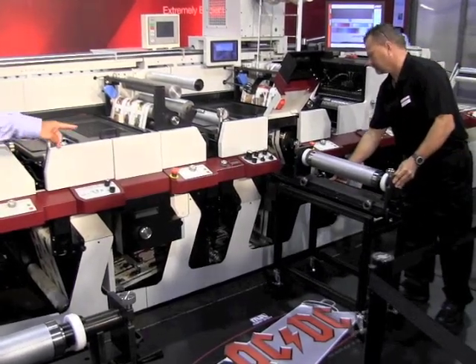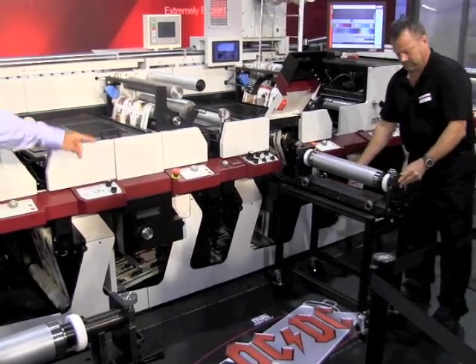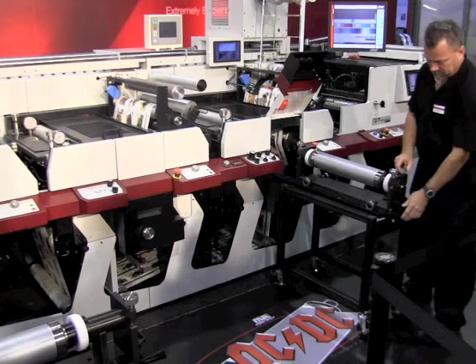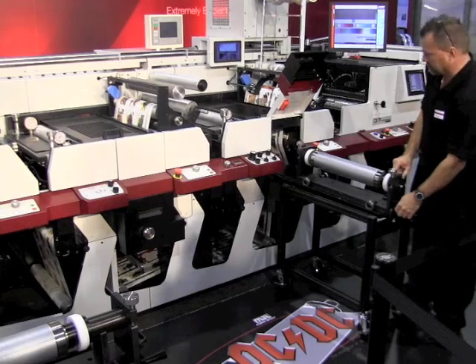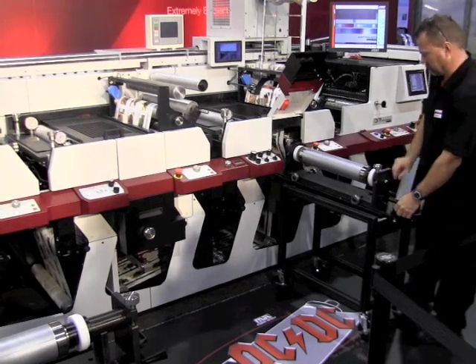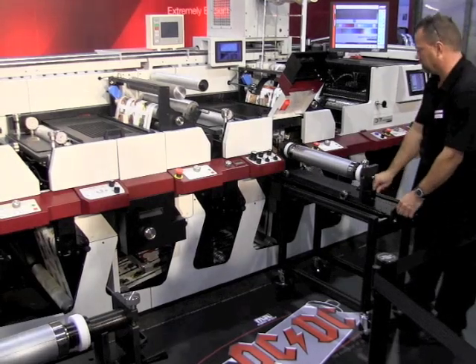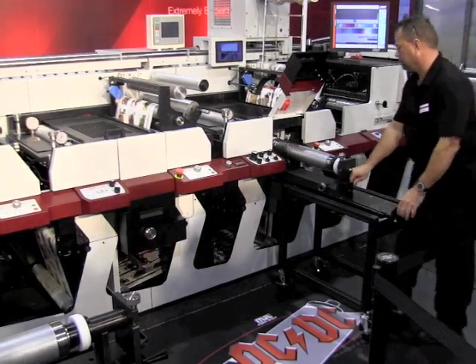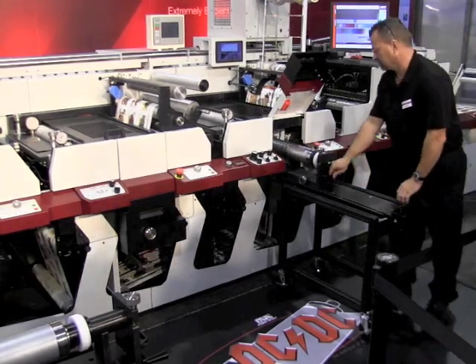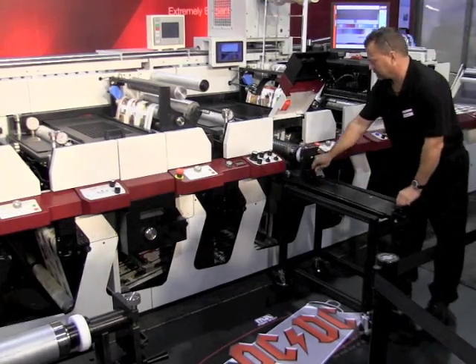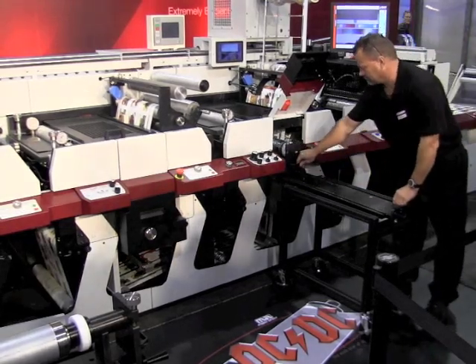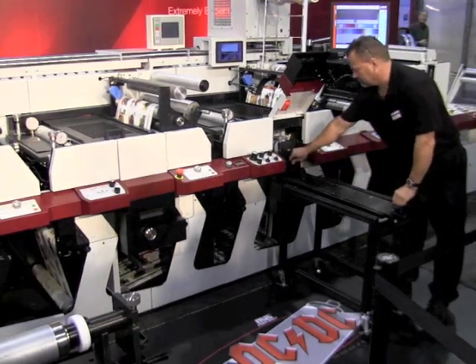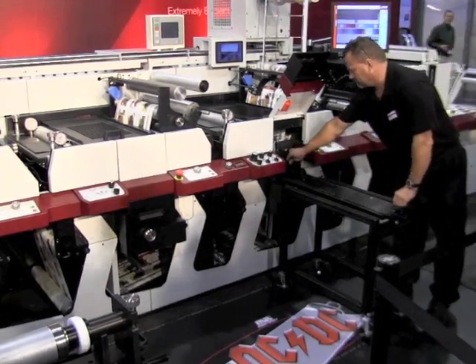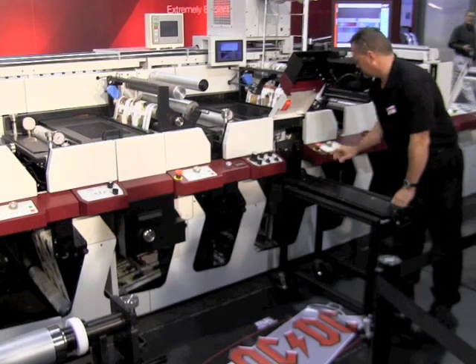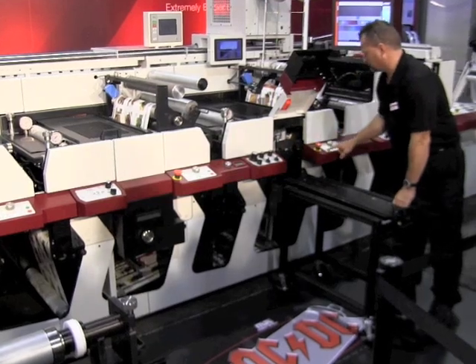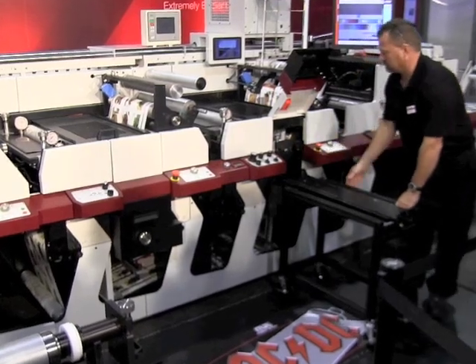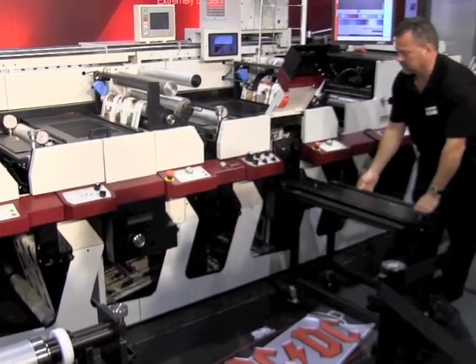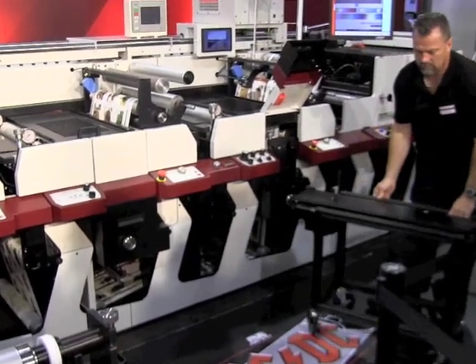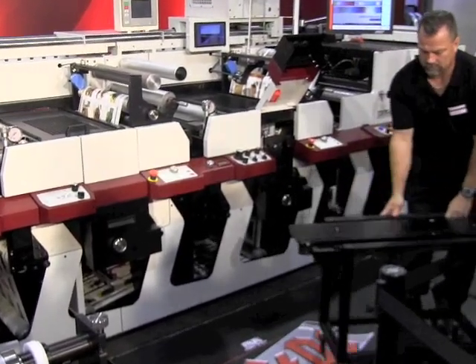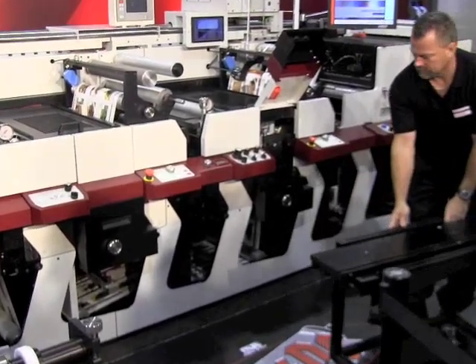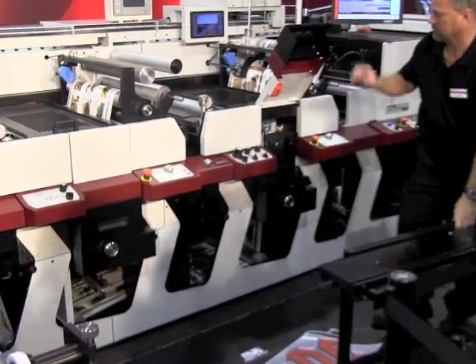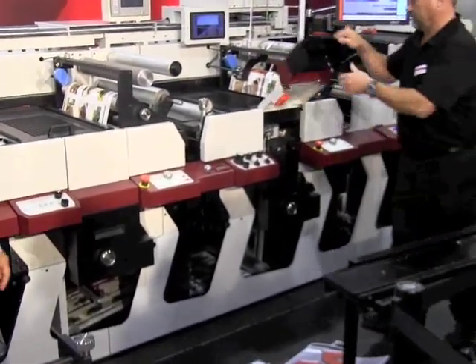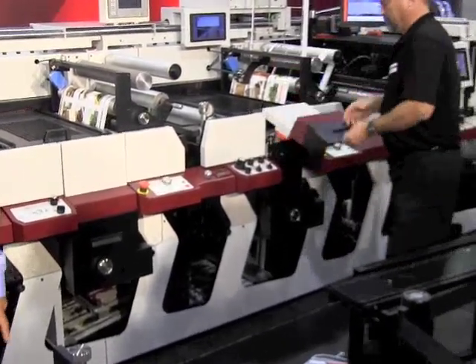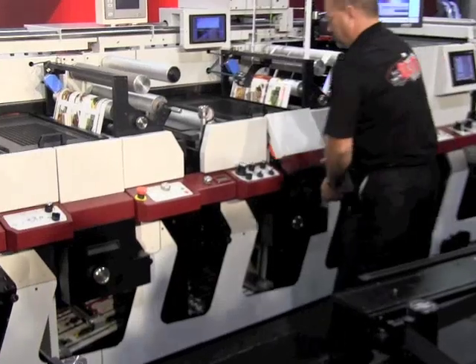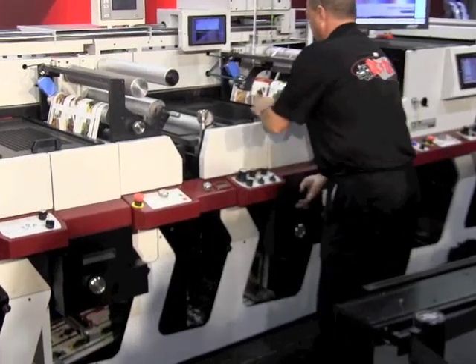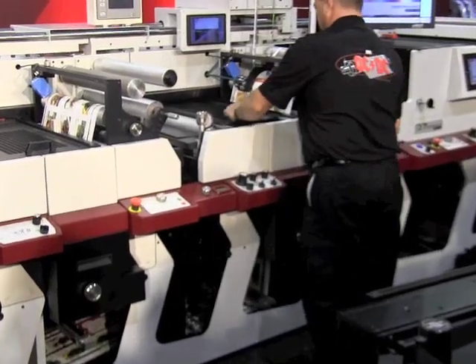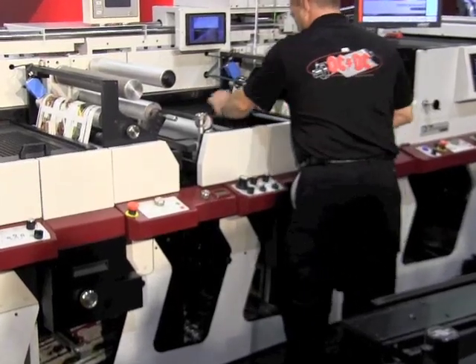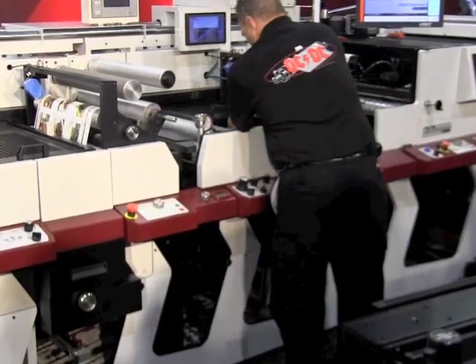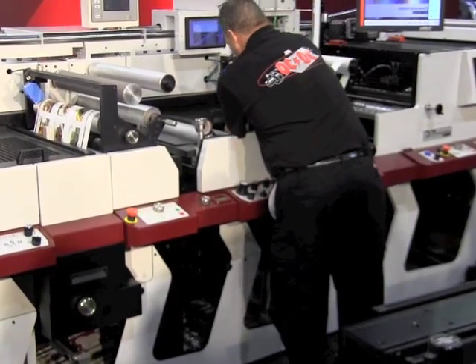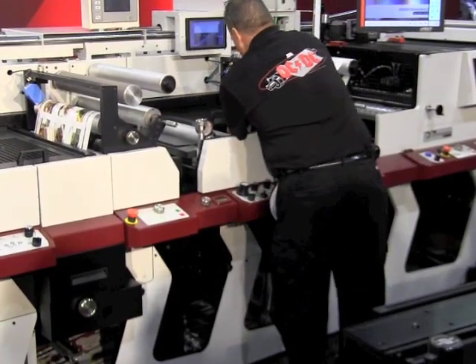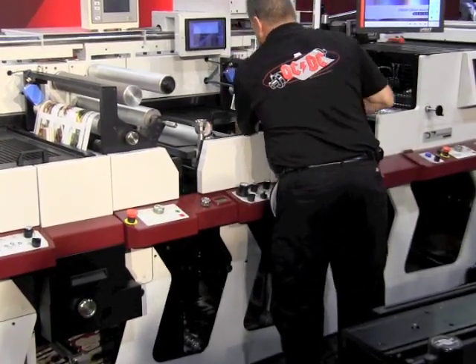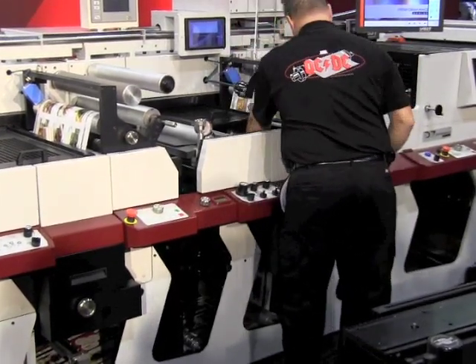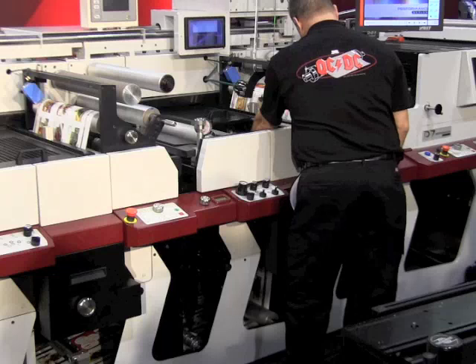Yeah, we noticed that the biggest bottleneck in converting is die cutting. So we wanted to address that bottleneck and be able to change out dies as quickly as possible. We also wanted, in the case of the P7, to have dual die cutting stations so that we could do in-process changeover as well.